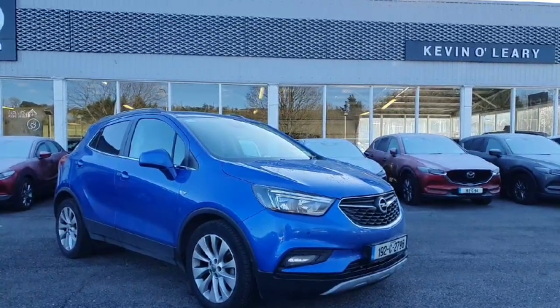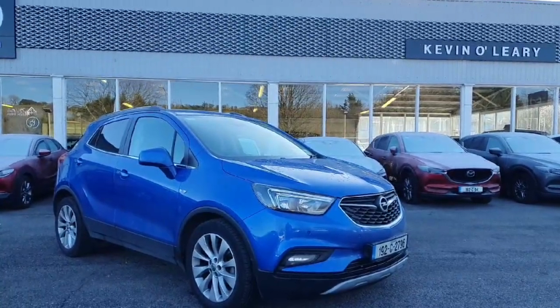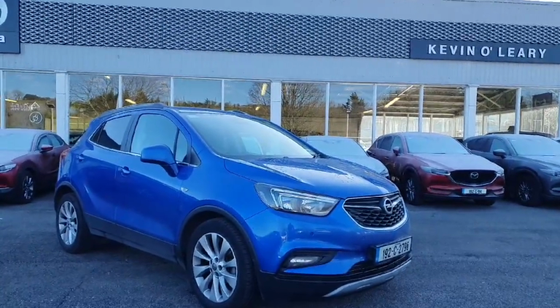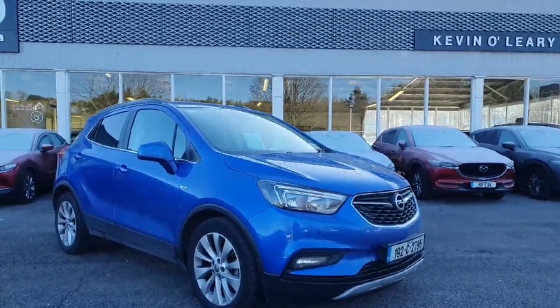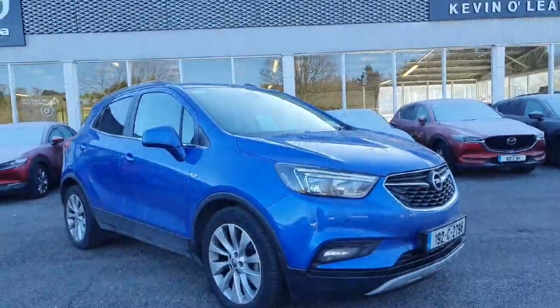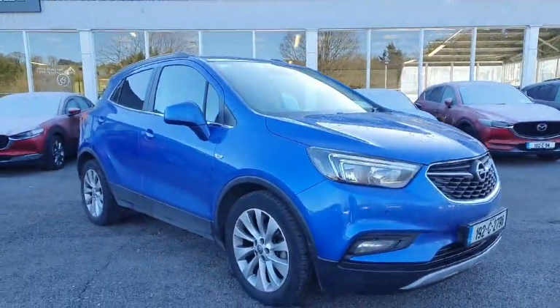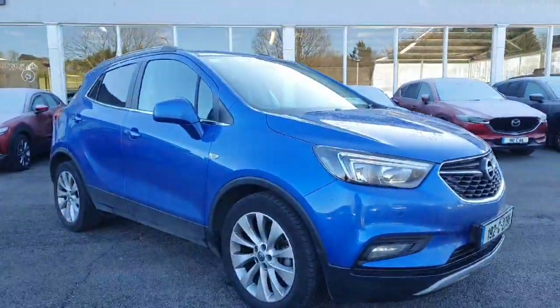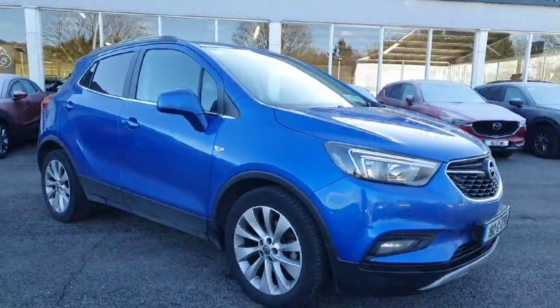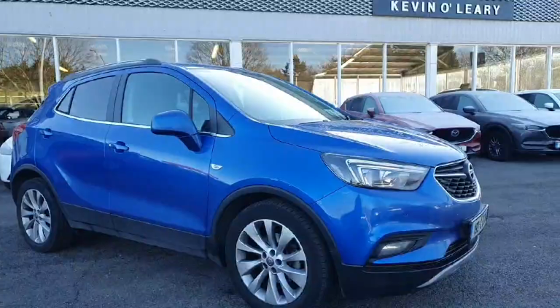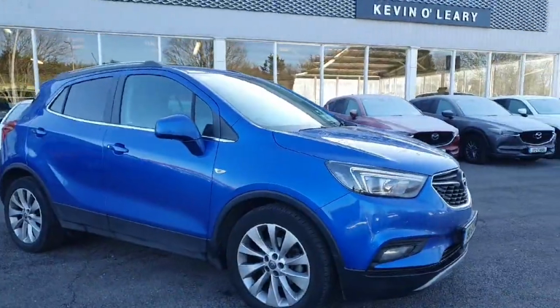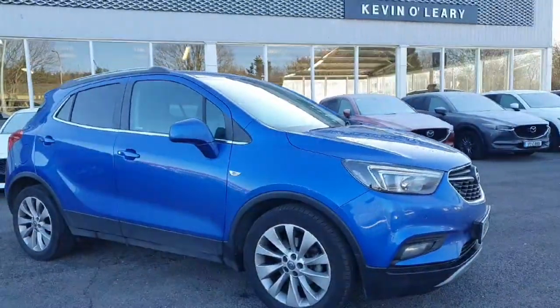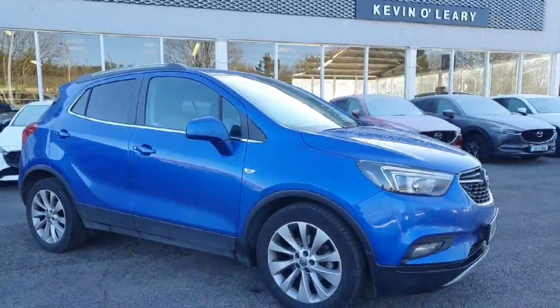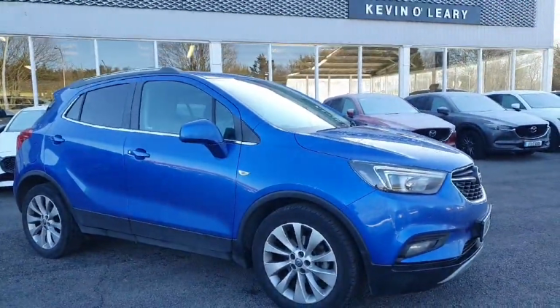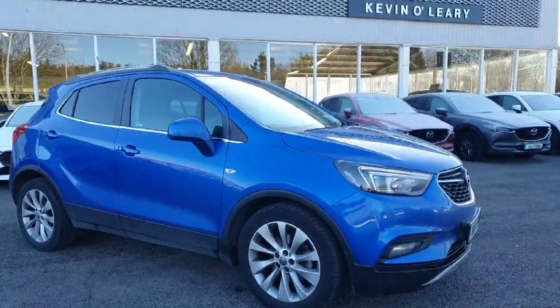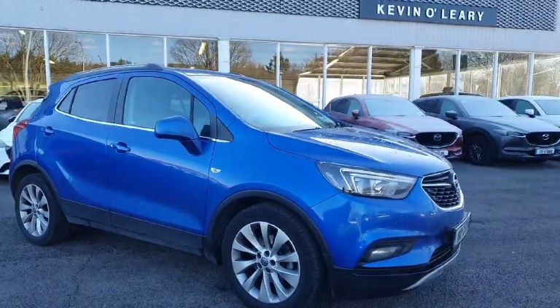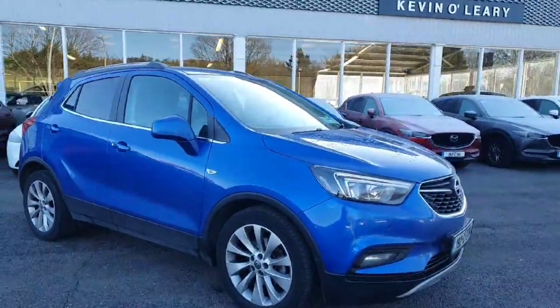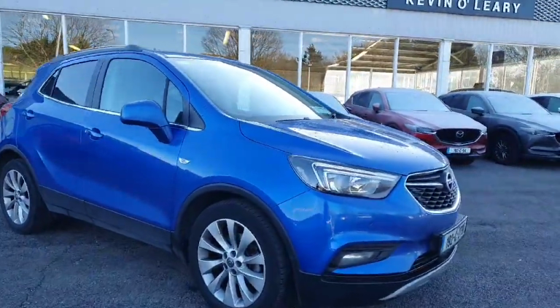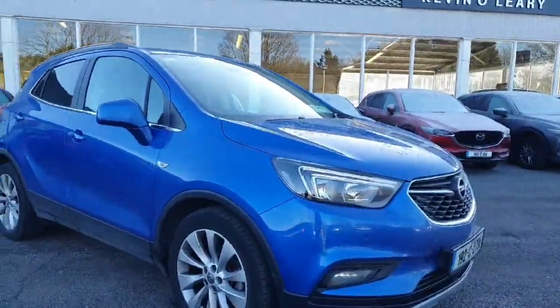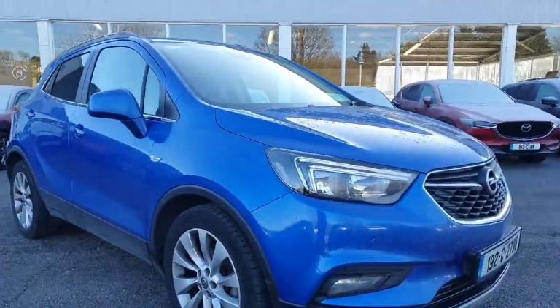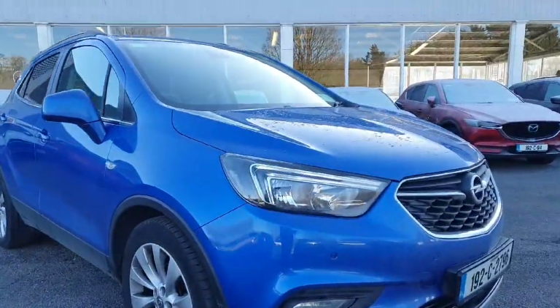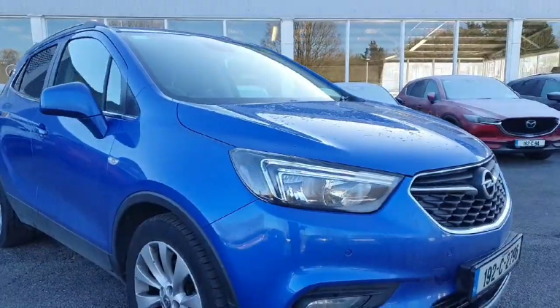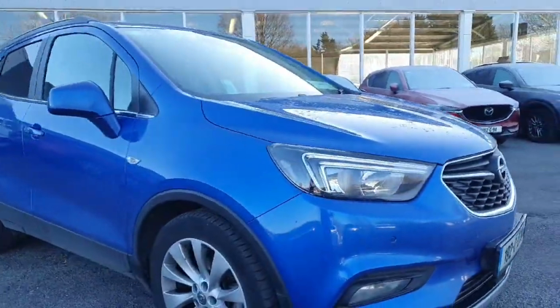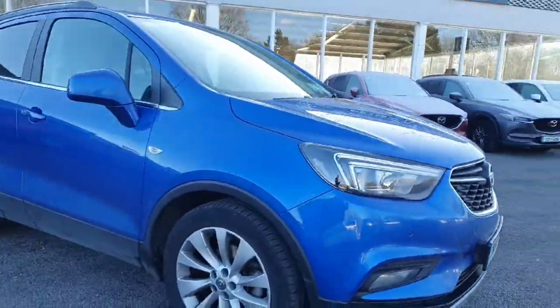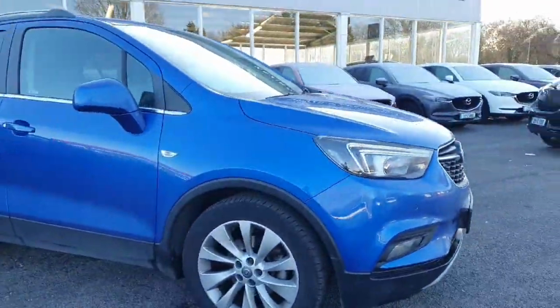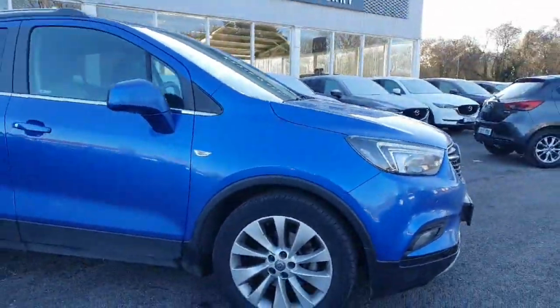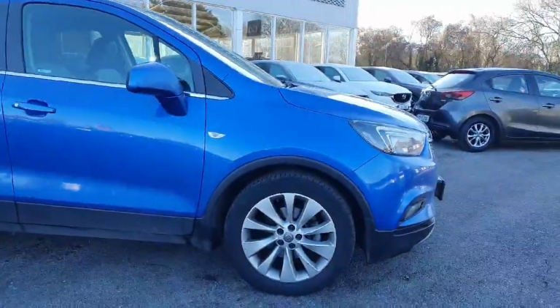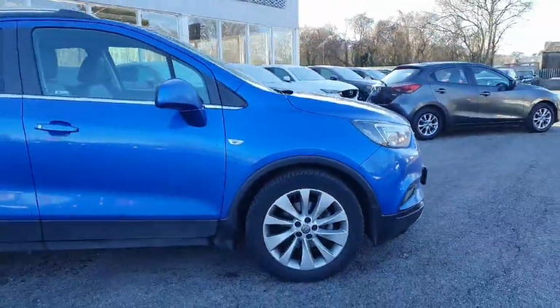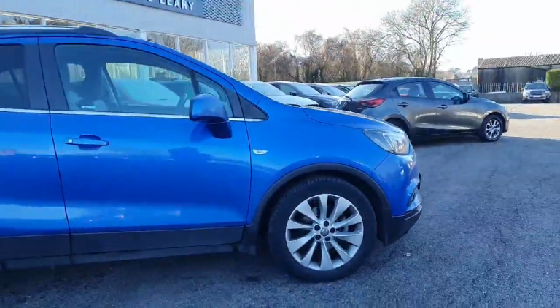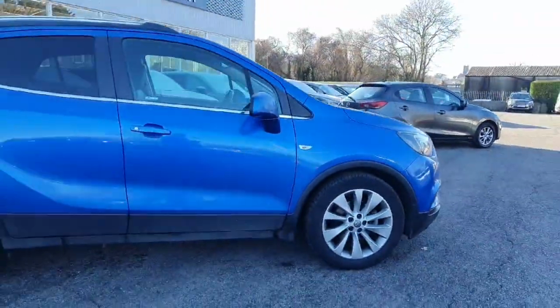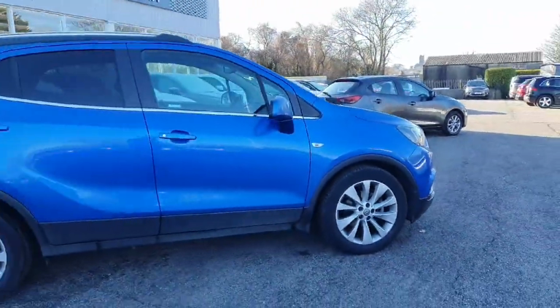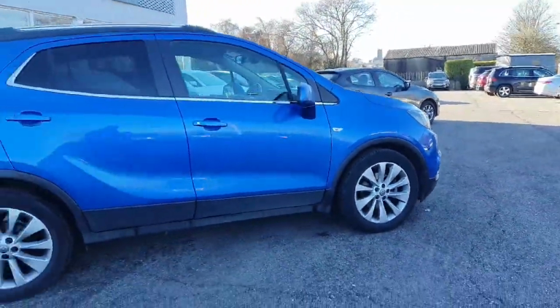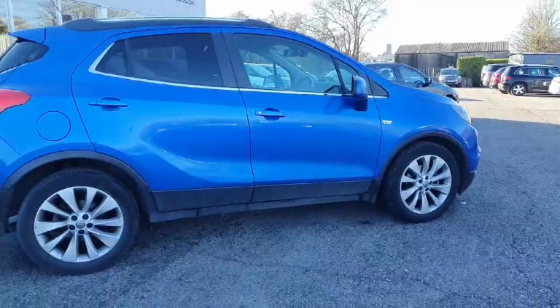Here we have the 2019 Opel Mokka. This is the 1.4 petrol engine Opel Mokka in the Elite model — so top of the range. Gorgeous blue metallic colour, finished off nicely with your upgraded Elite silver alloy wheels.